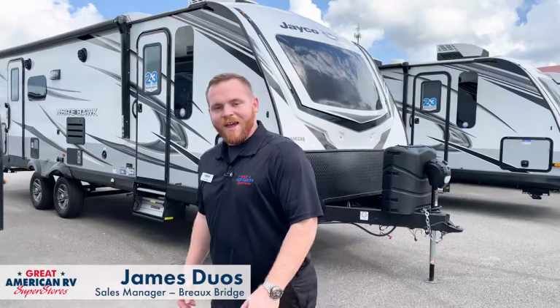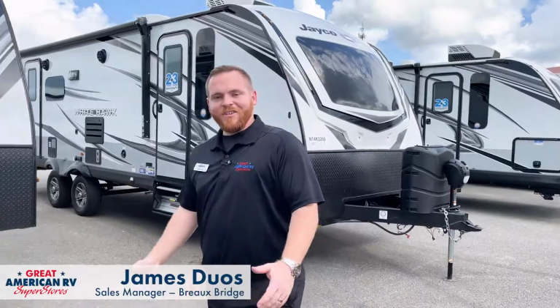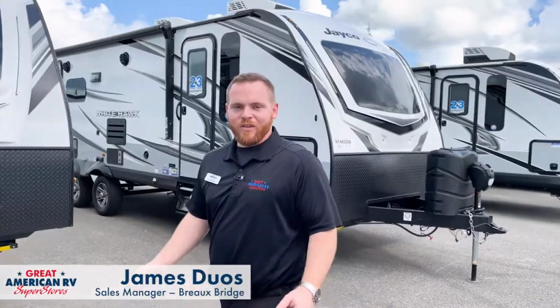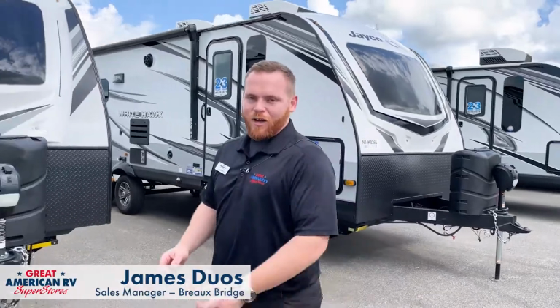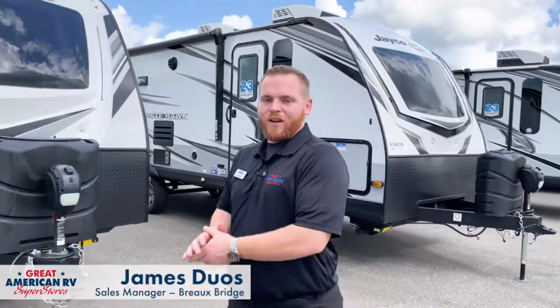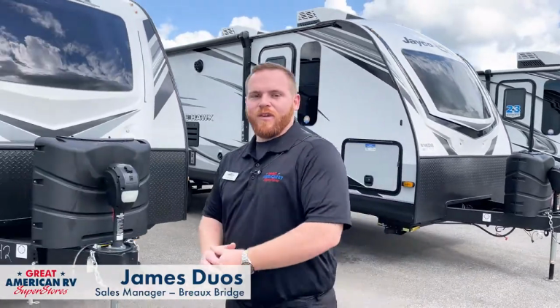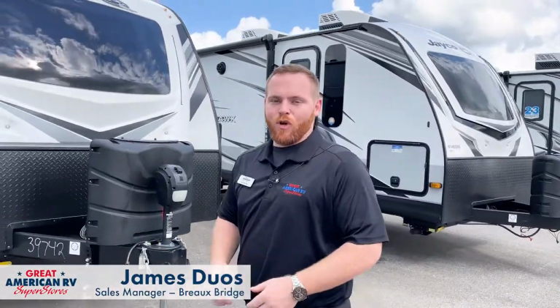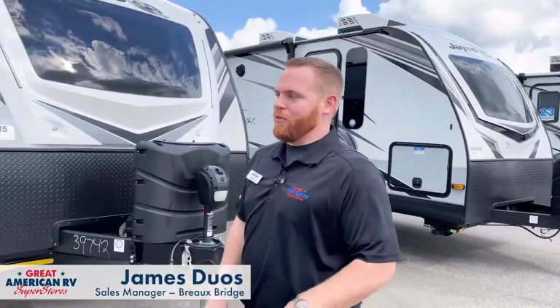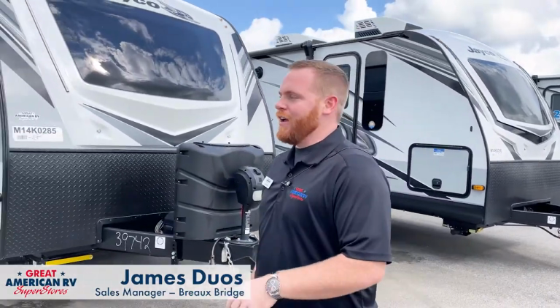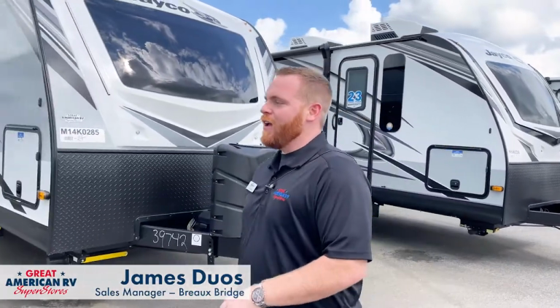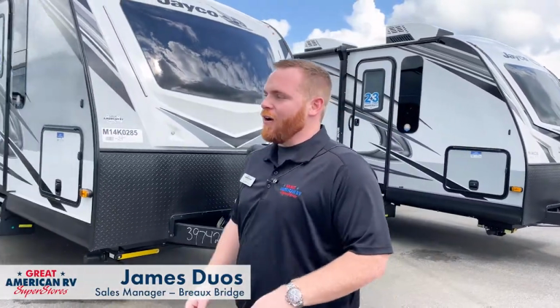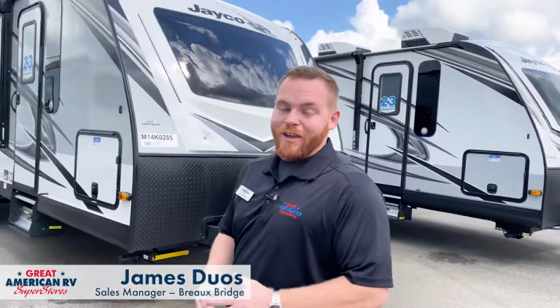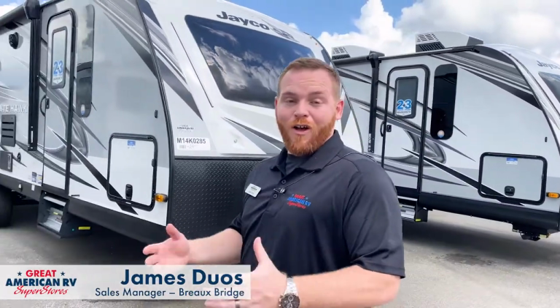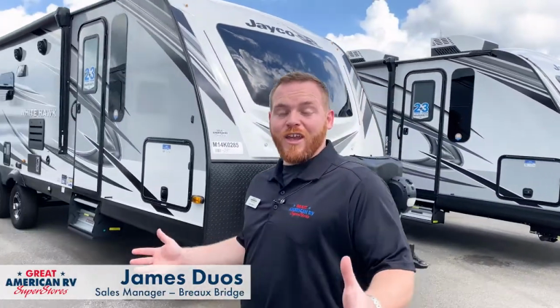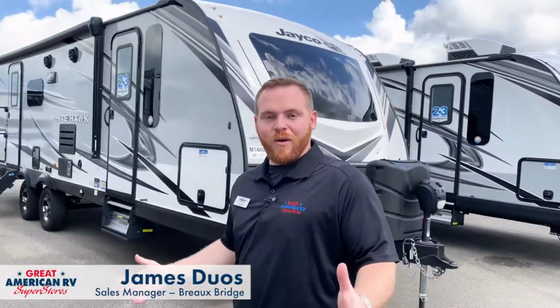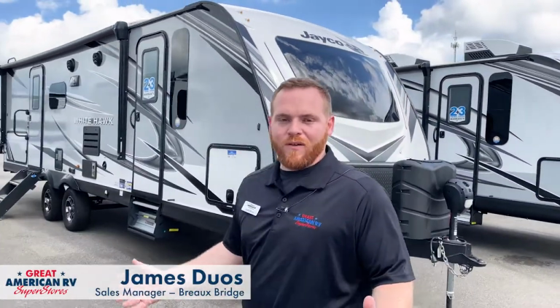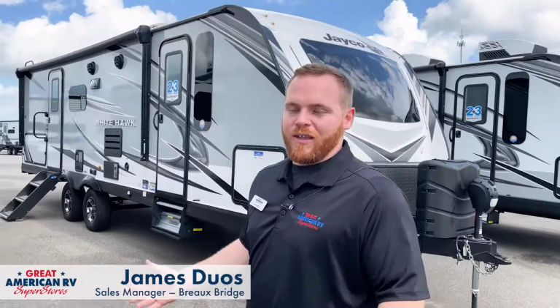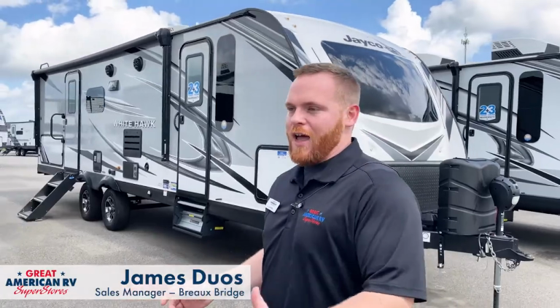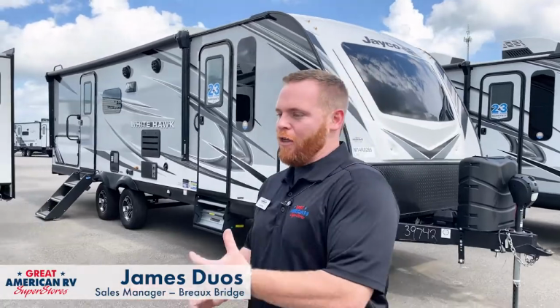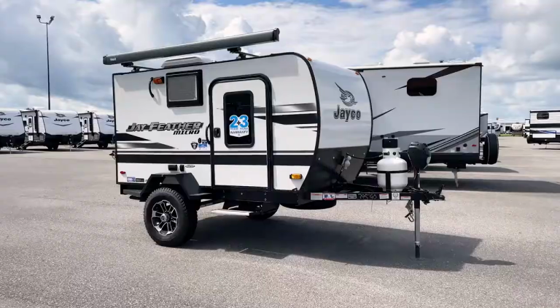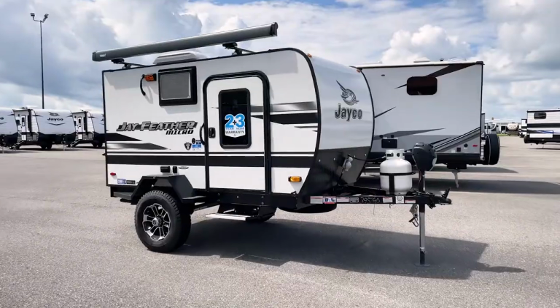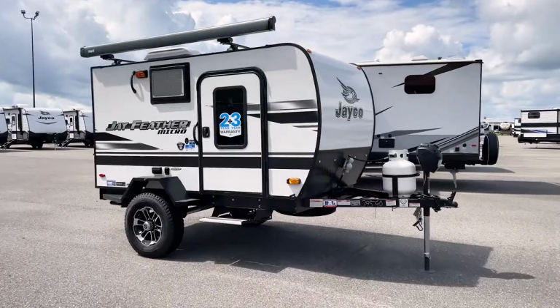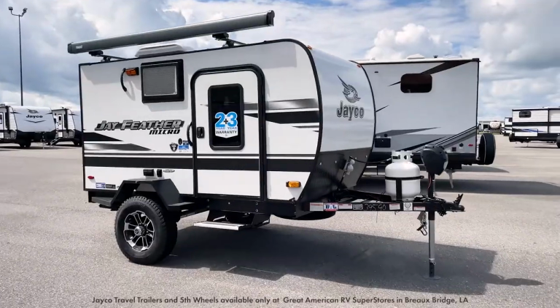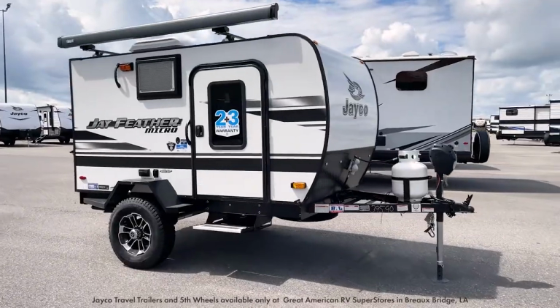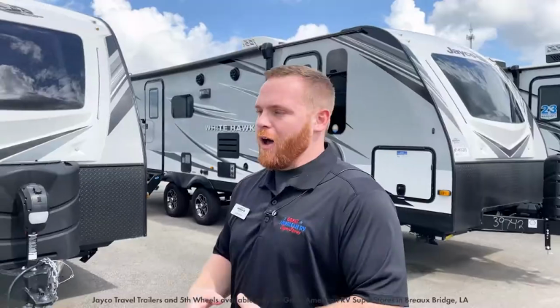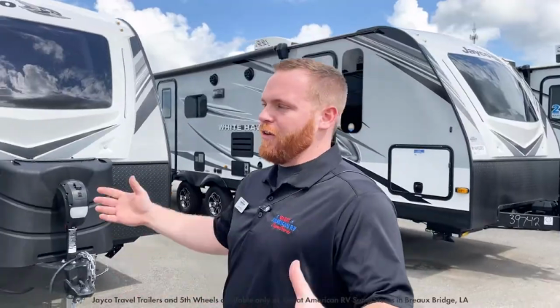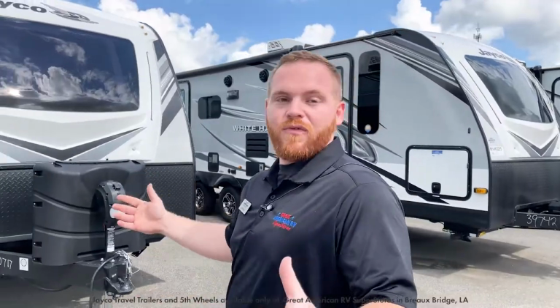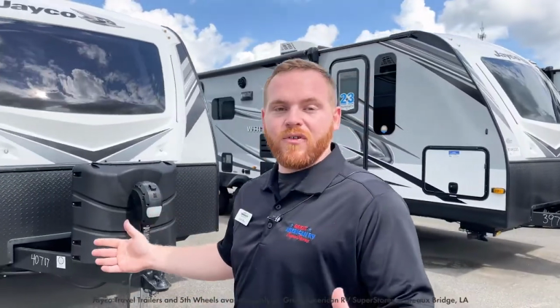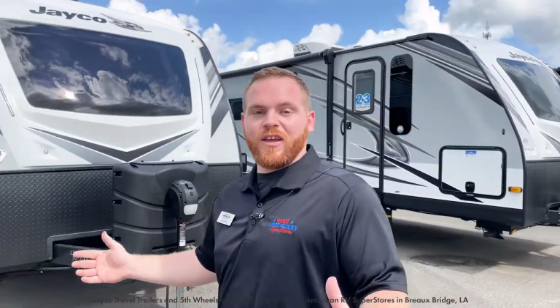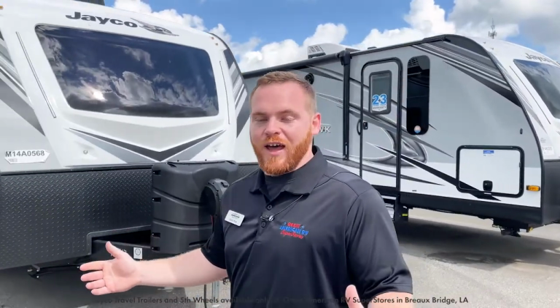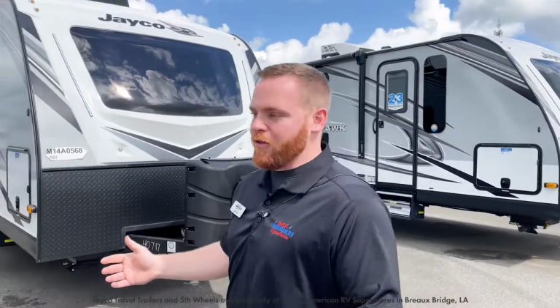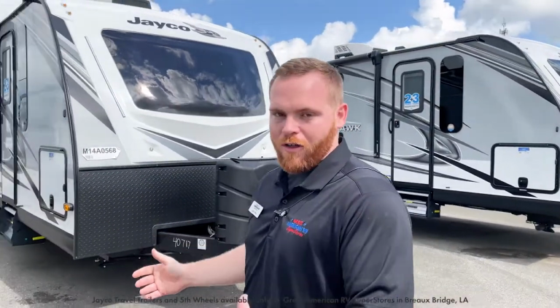Hey, it's James here at Great American RV in Bro Bridge, Louisiana. I want to tell you about all the Jaycos that we have right now. We have them all the way from the 12-foot Jay Feather up to the 45-foot Jayco Seismic Toy Hauler.